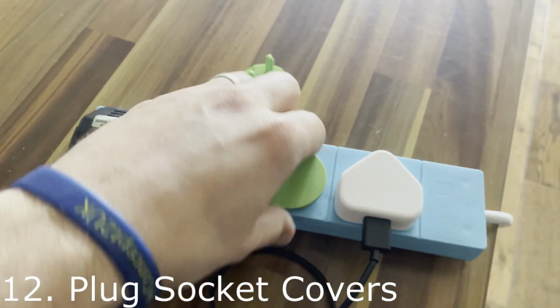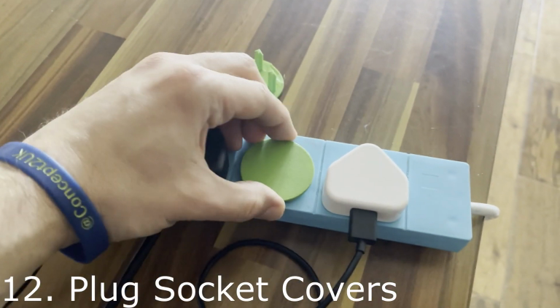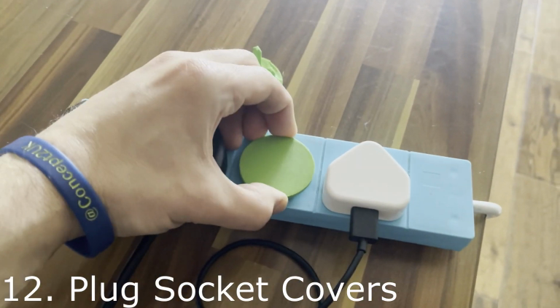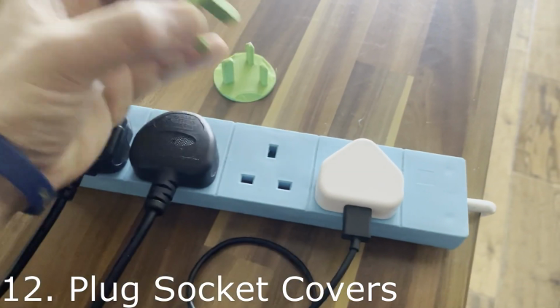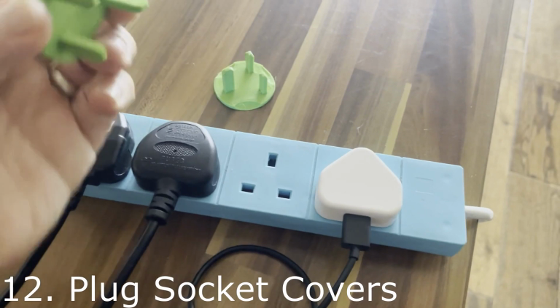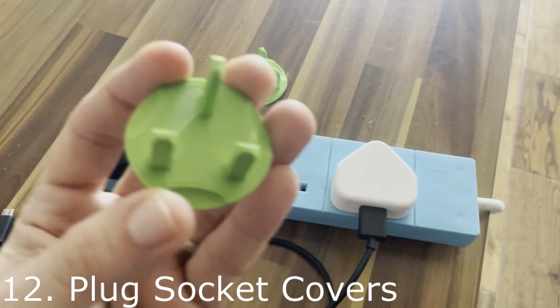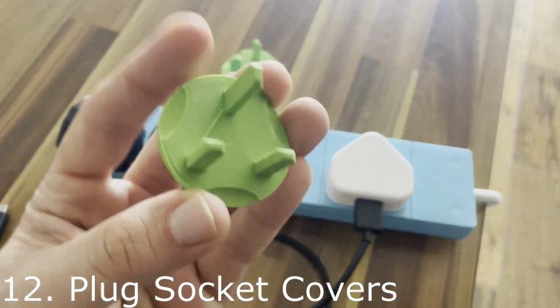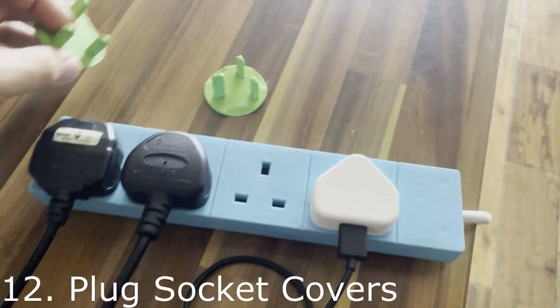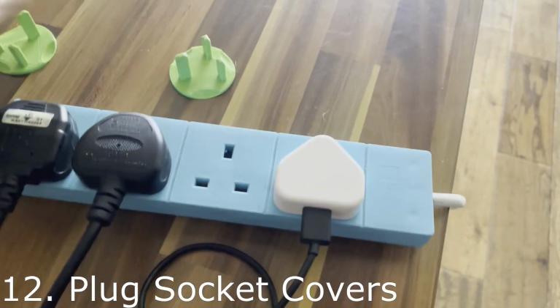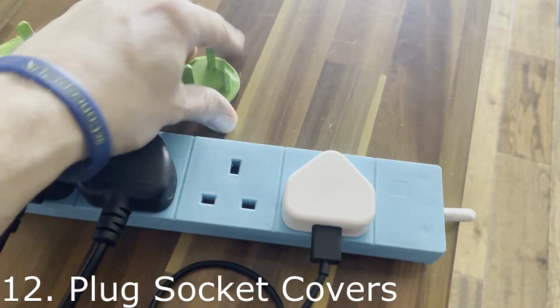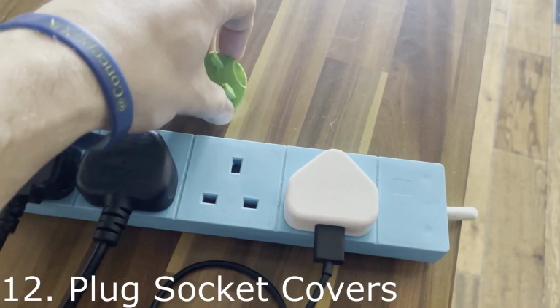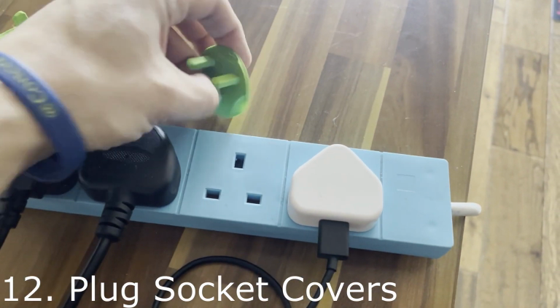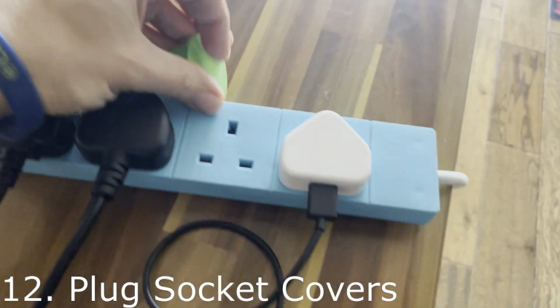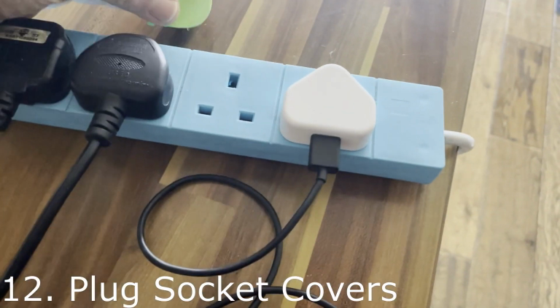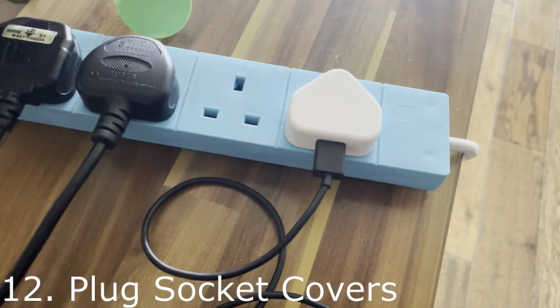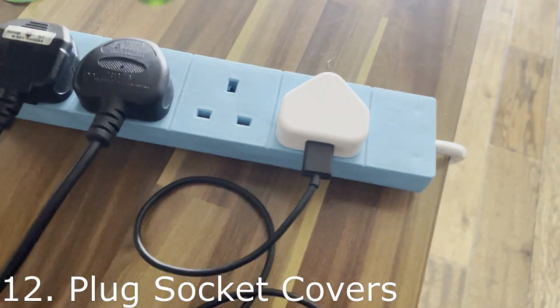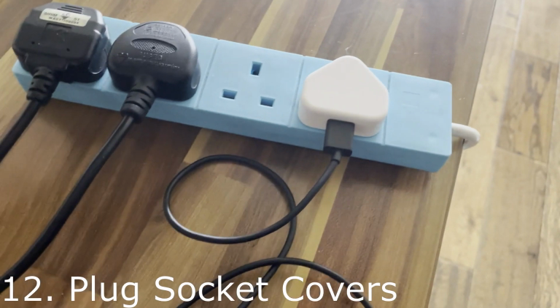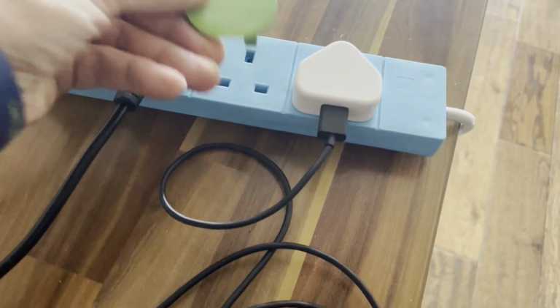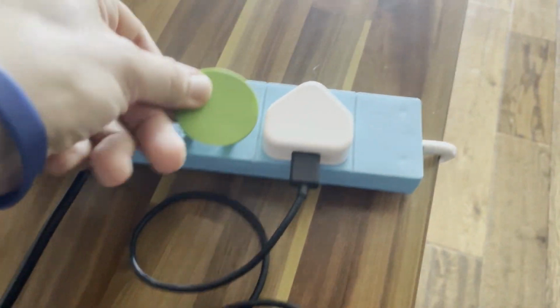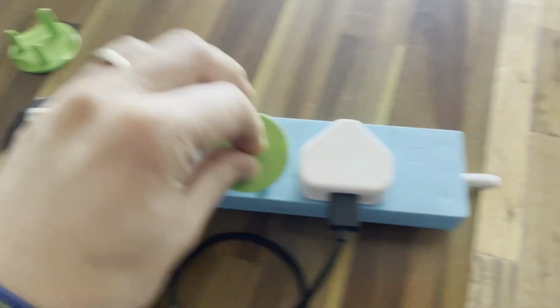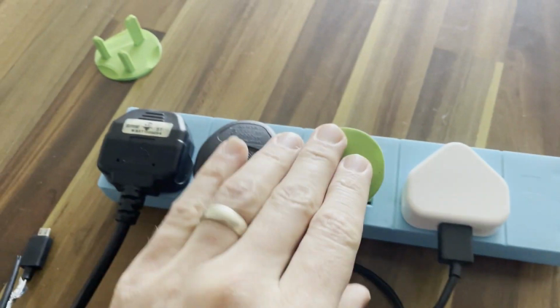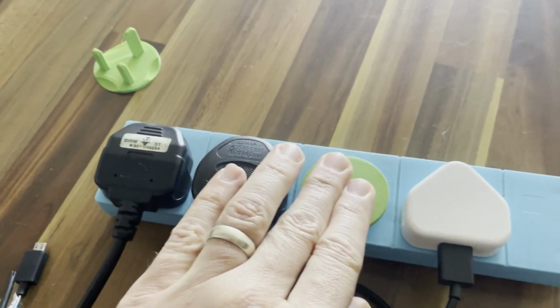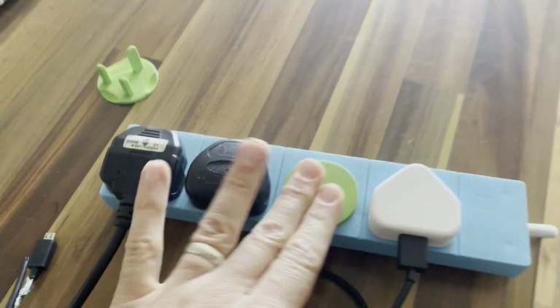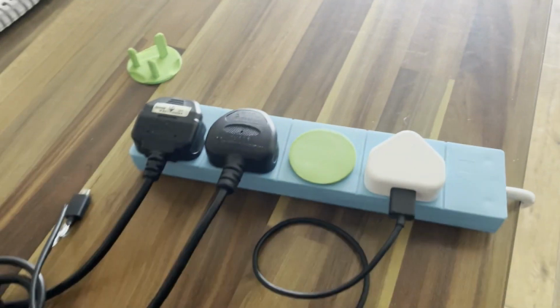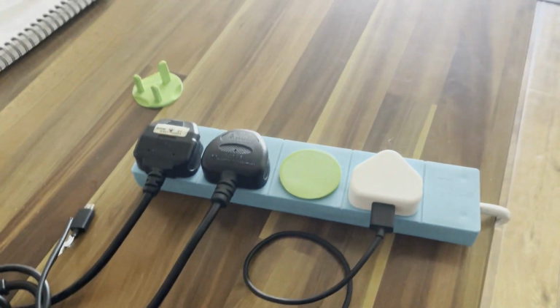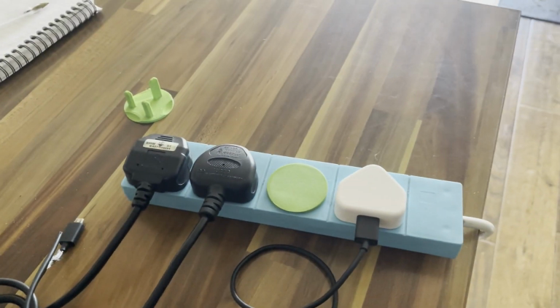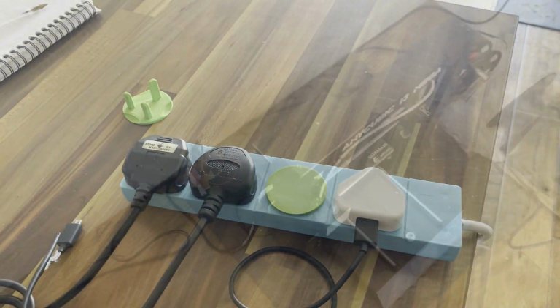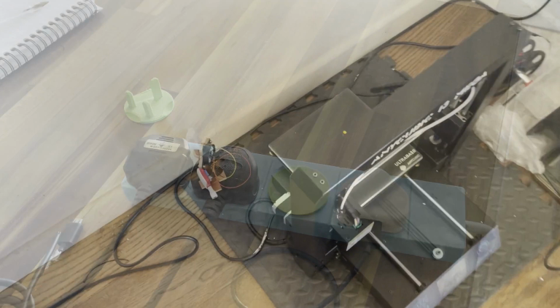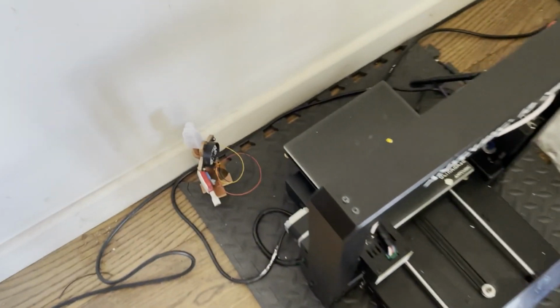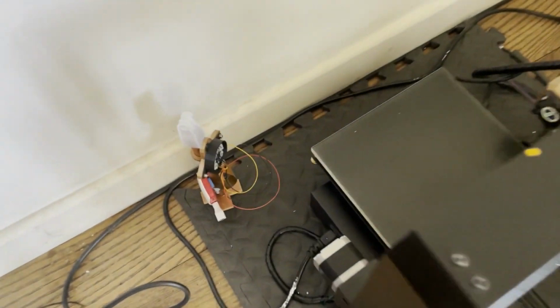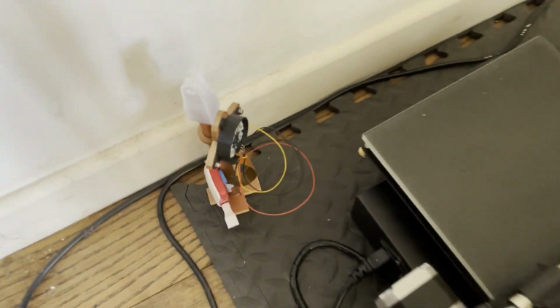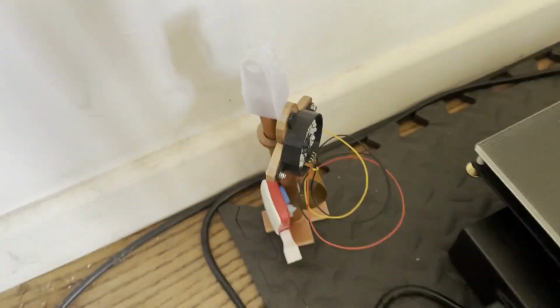Still in the kitchen — these are some electrical plug covers. The reason for this is that we have liquid splashing around and wet hands in the kitchen, so these just cover up the extension cable we have there so we don't set fire to anything.